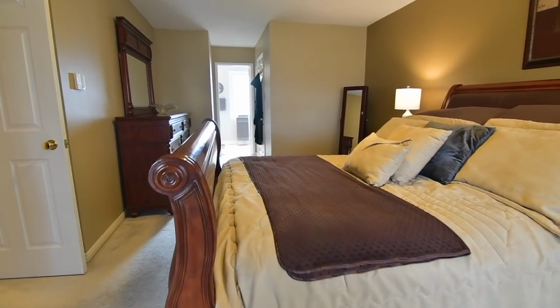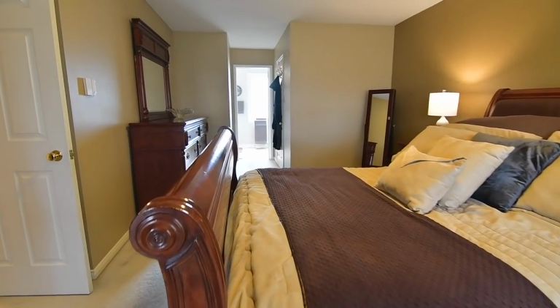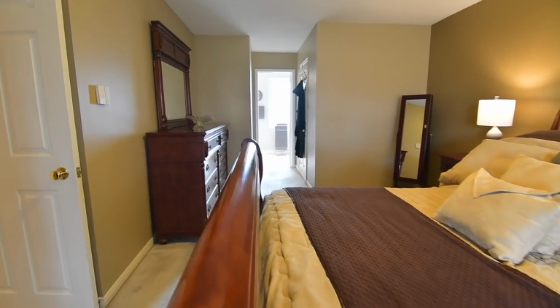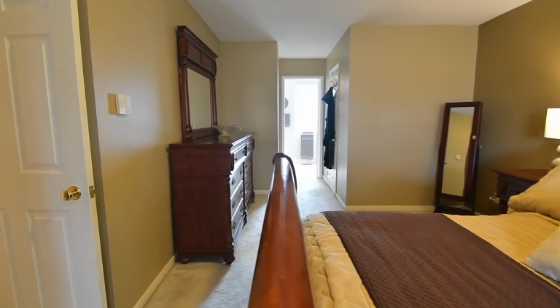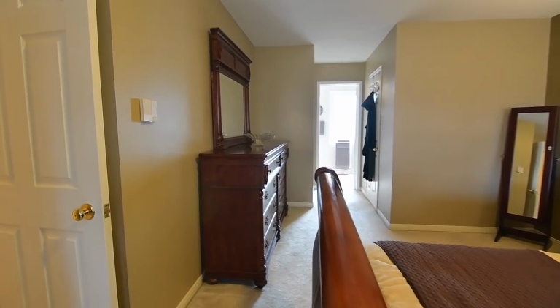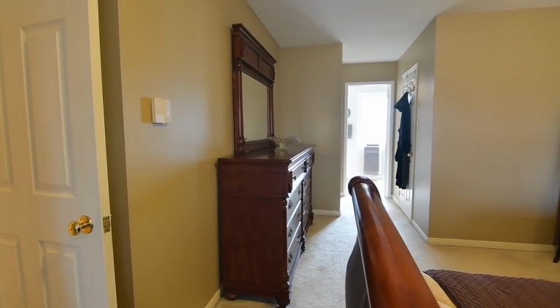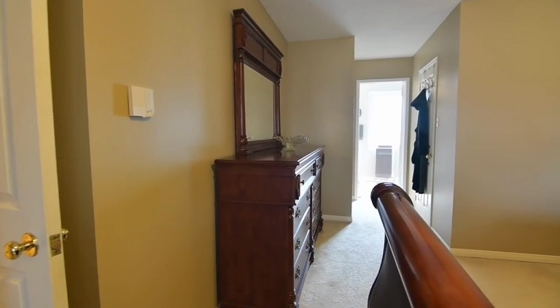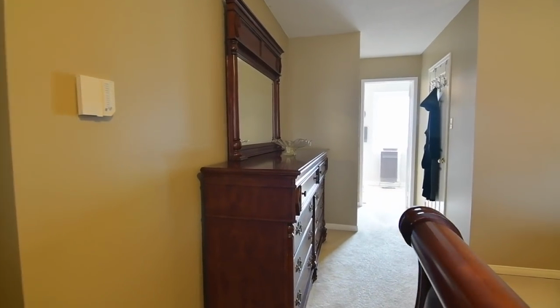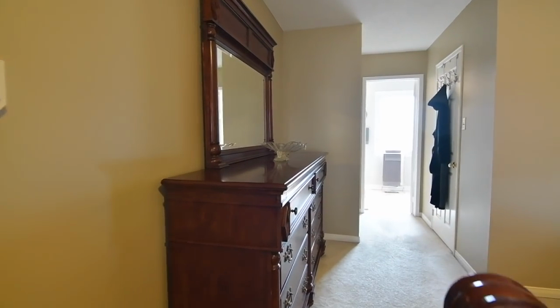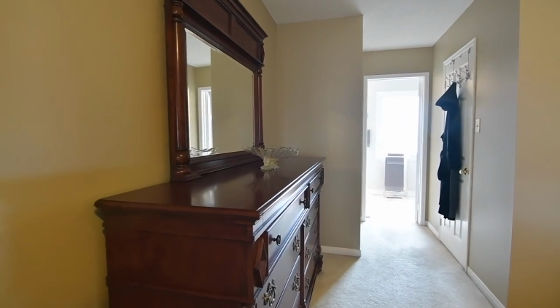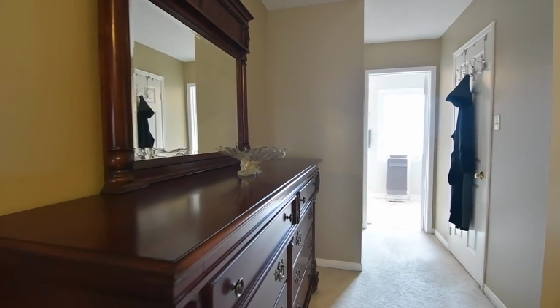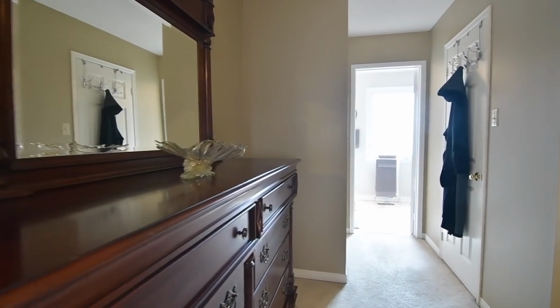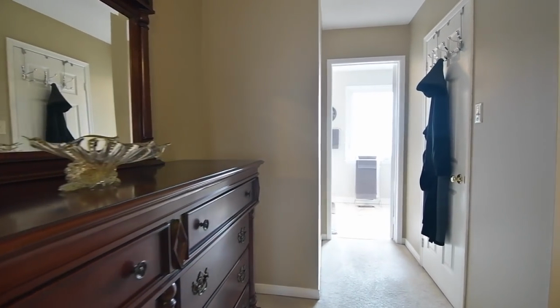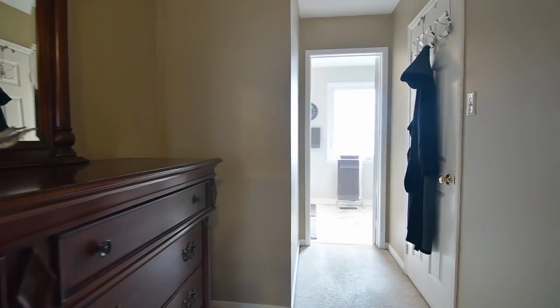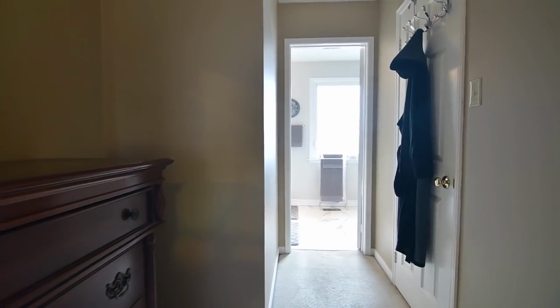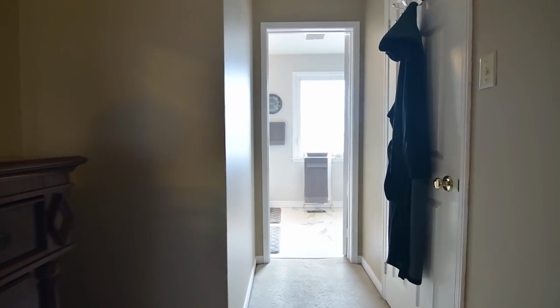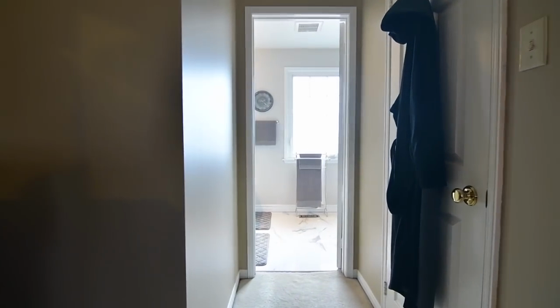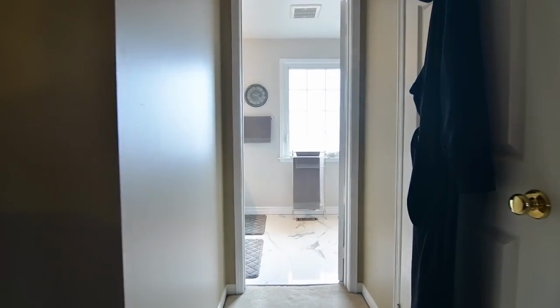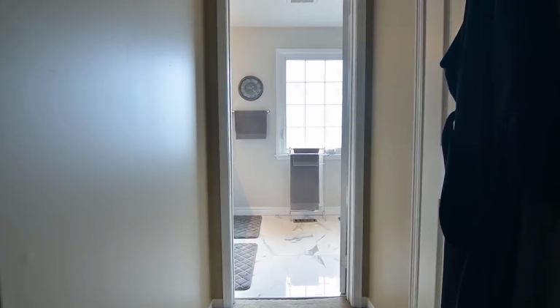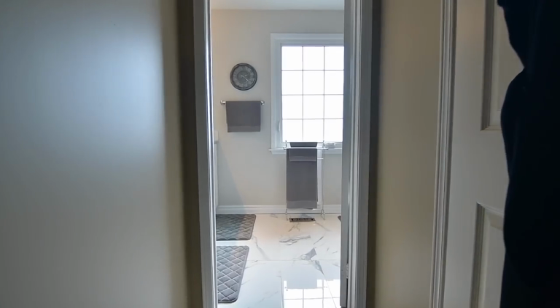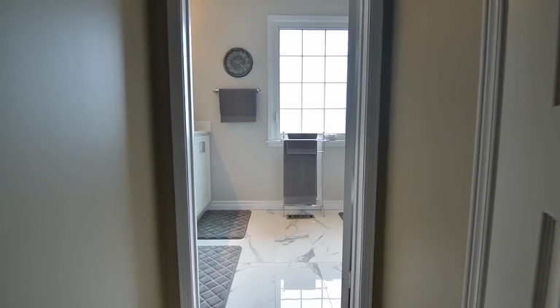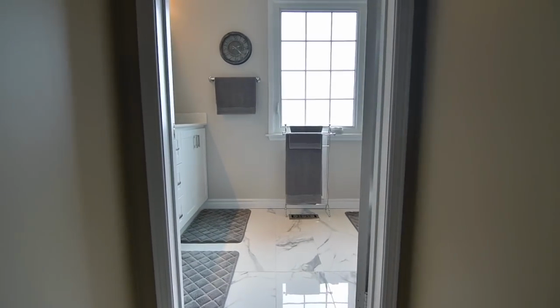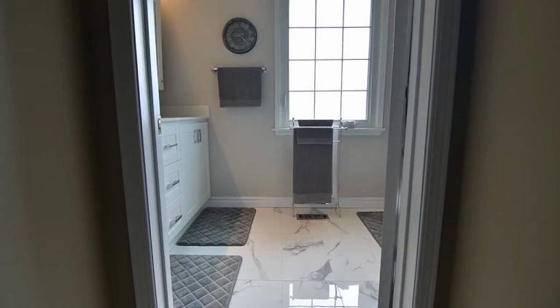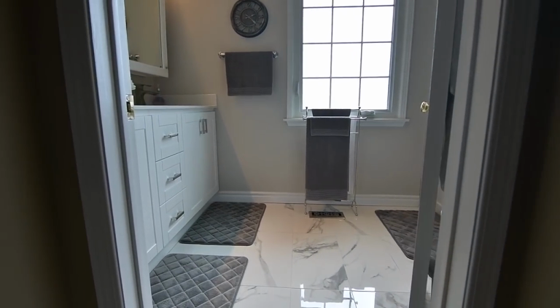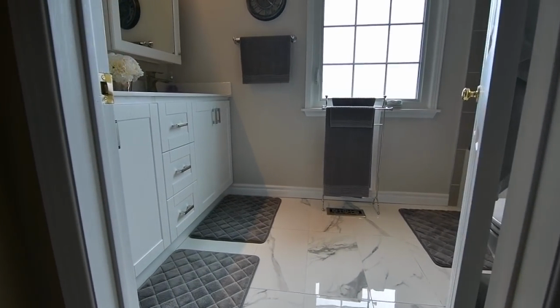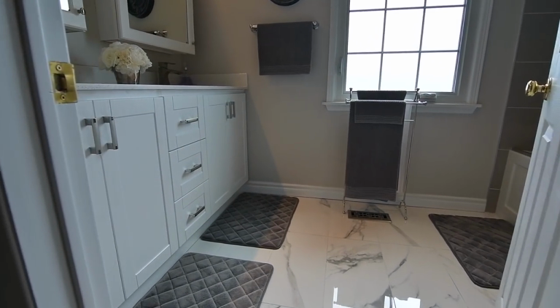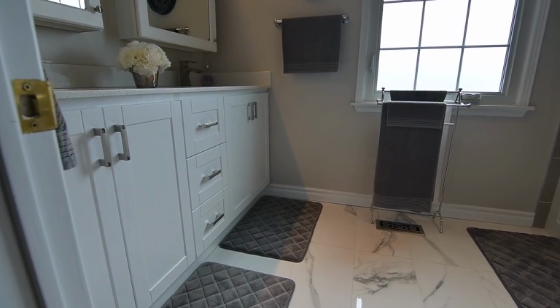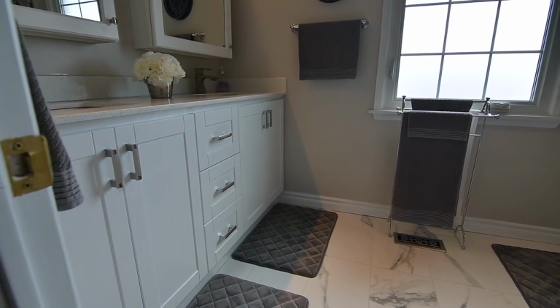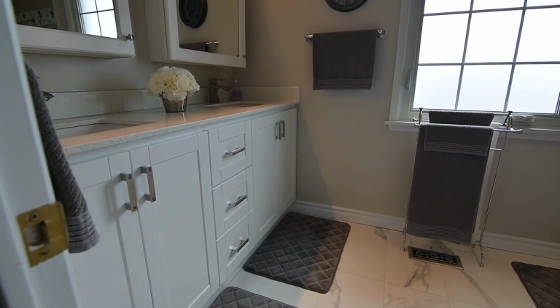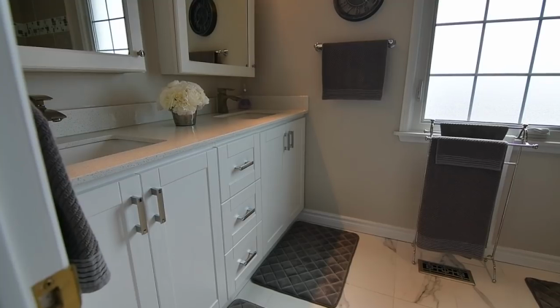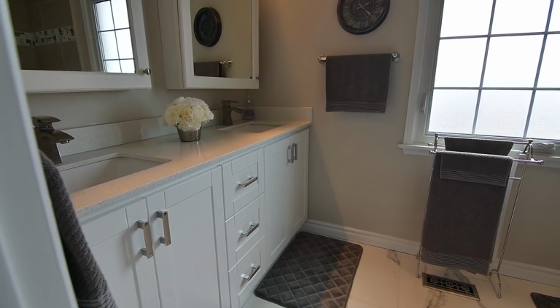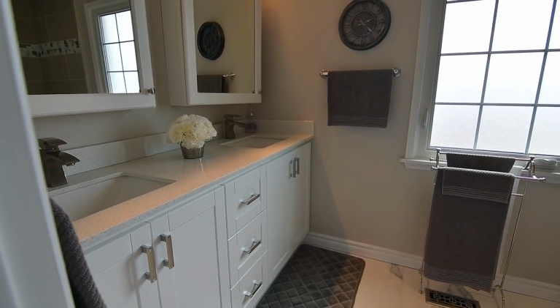In addition to a walk-in closet with organizers, this bedroom also features a gorgeous en-suite washroom with porcelain flooring, his and her toiletry cabinets, sliding glass shower doors, and mosaic-tiled accents in the bath area.